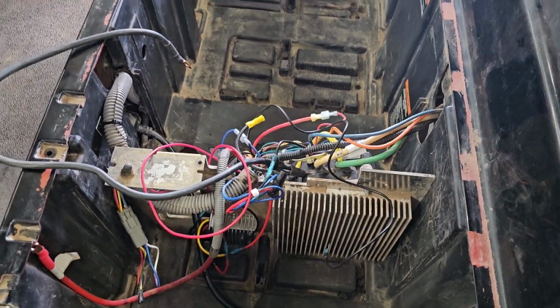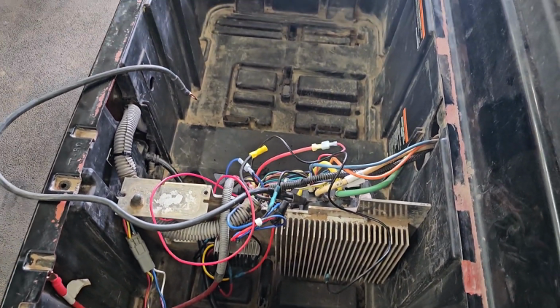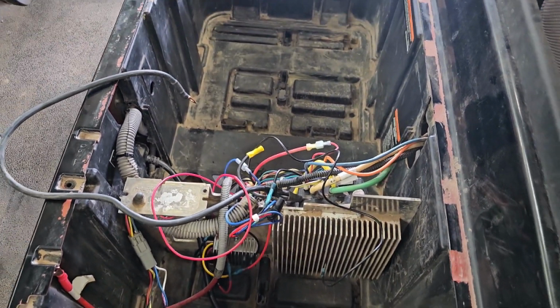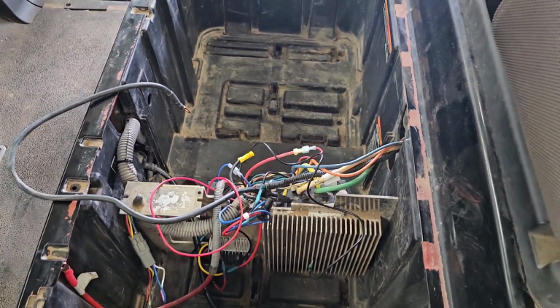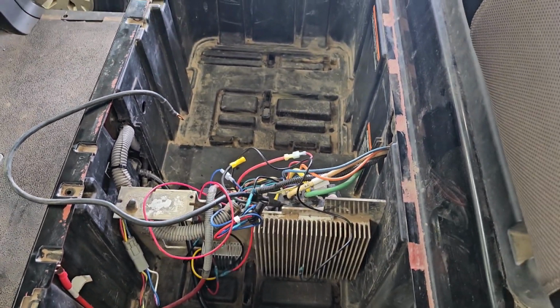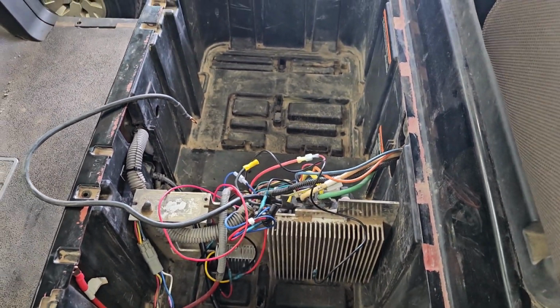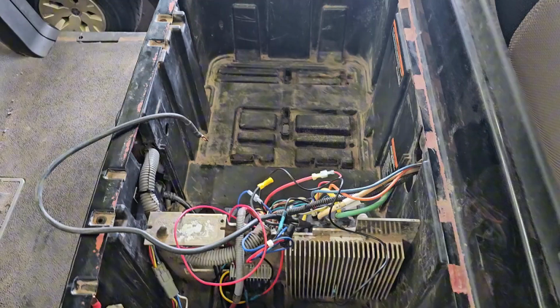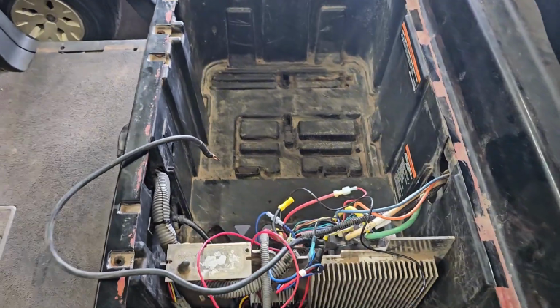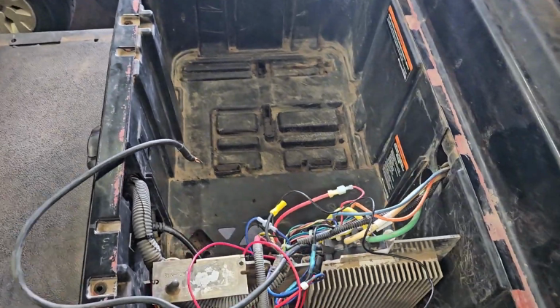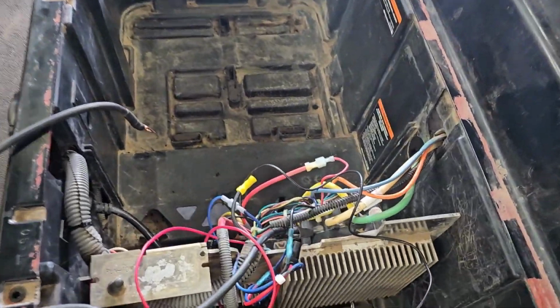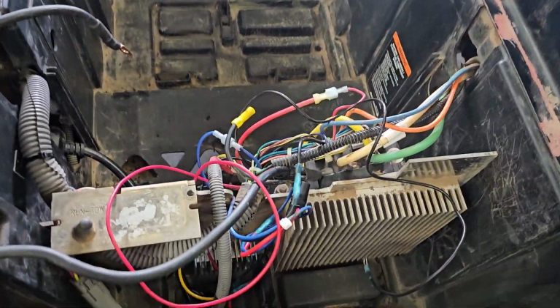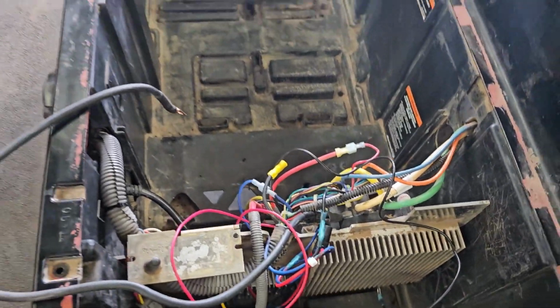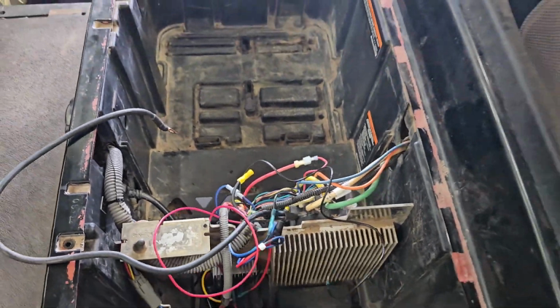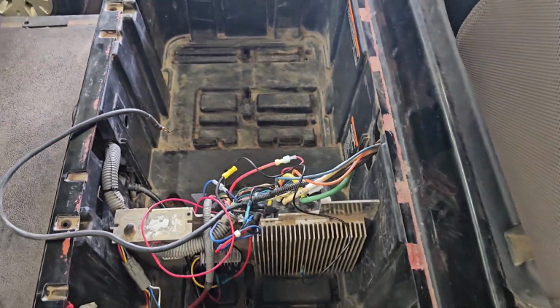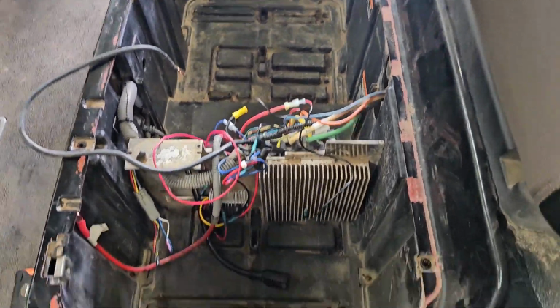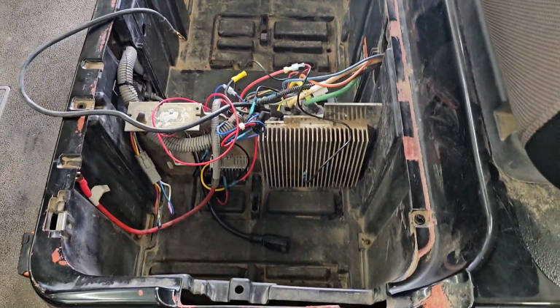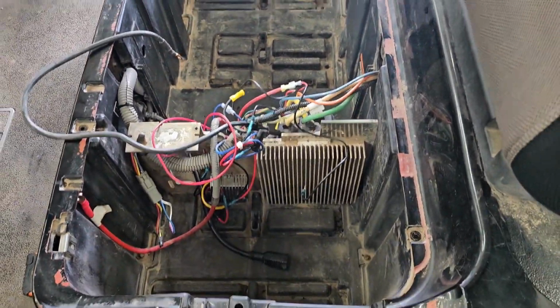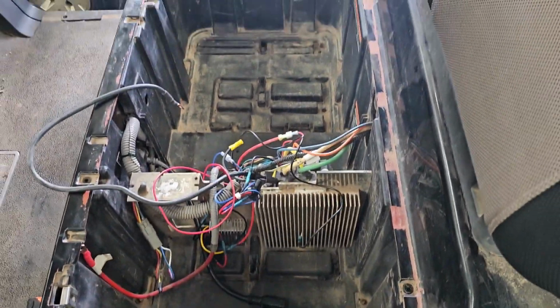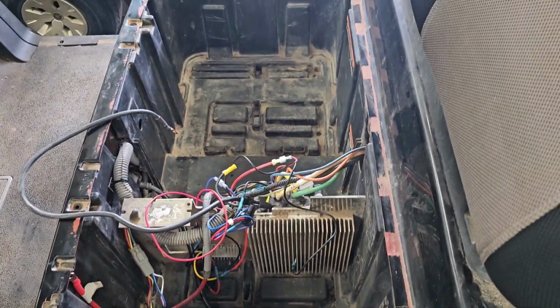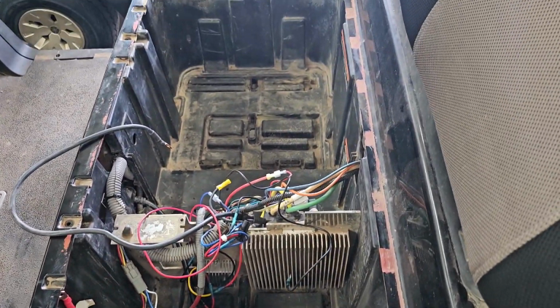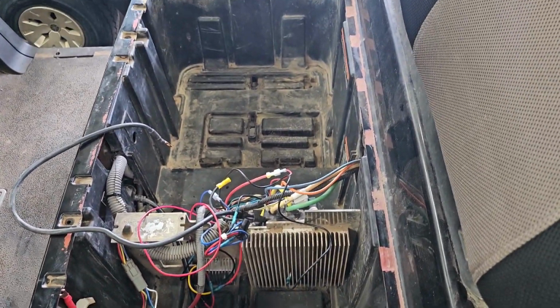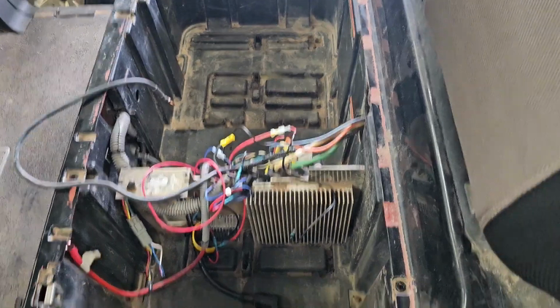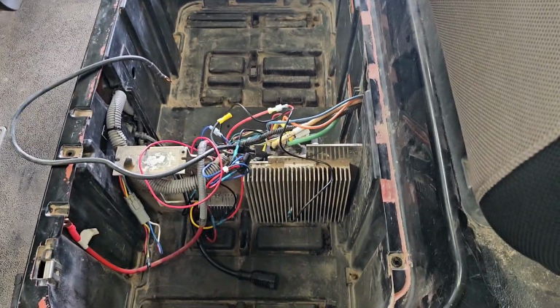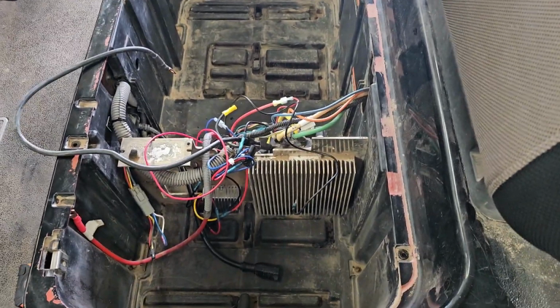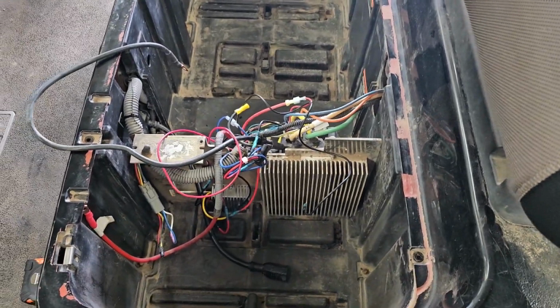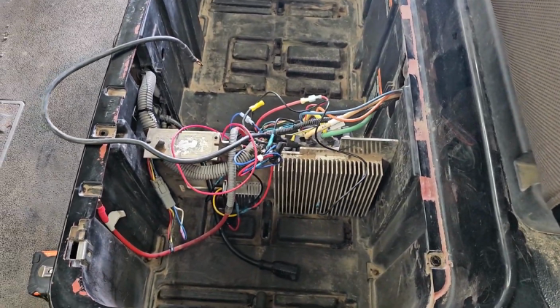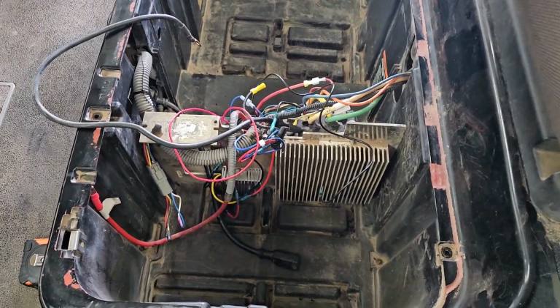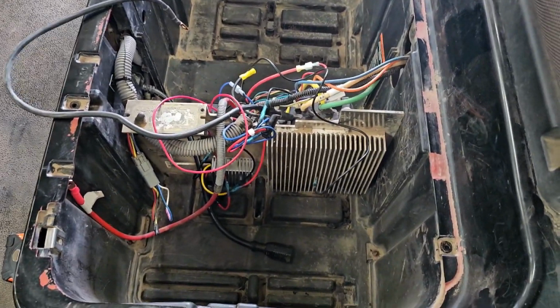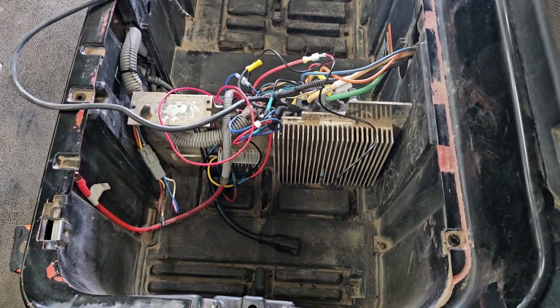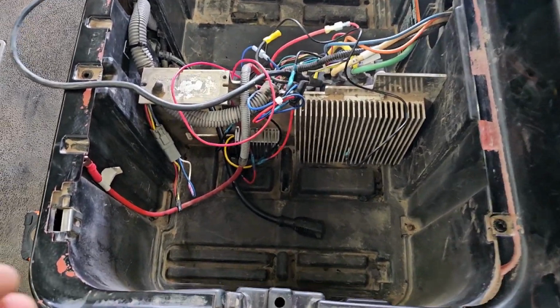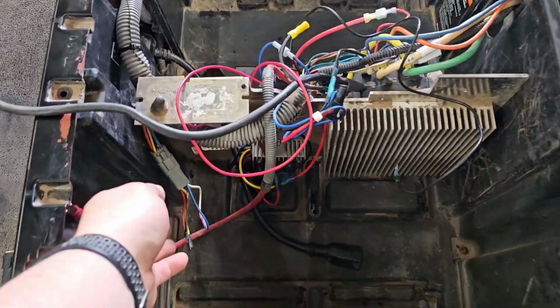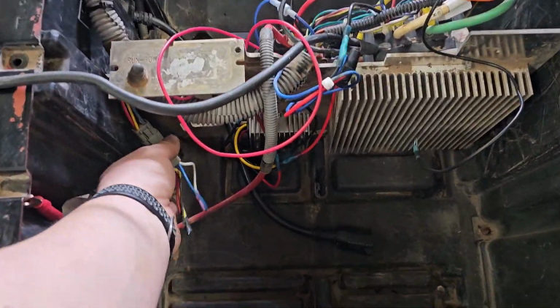I'll post a picture of what this compartment looked like beforehand, as well as the massive rat trap of dirt and mud that was in here. In order for it to work on a Club Car Precedent of this age, you do have to bypass the OBC.